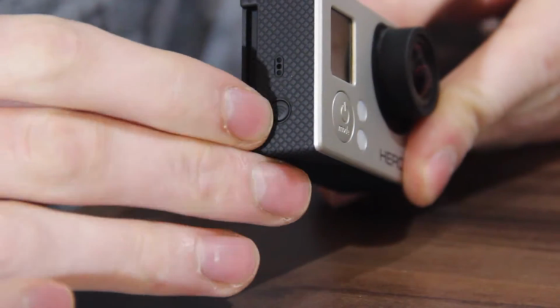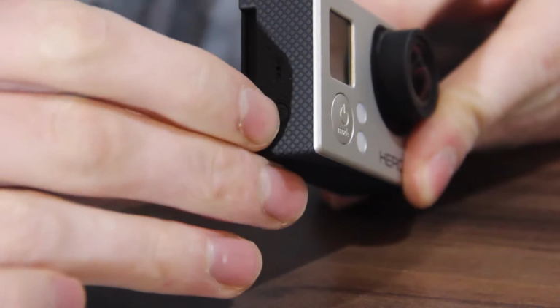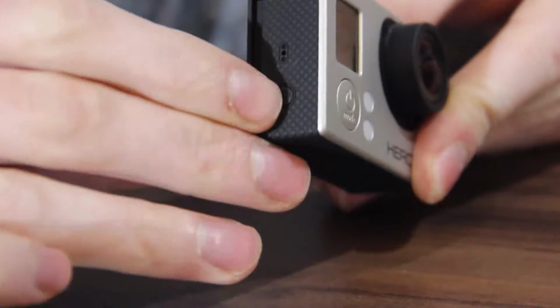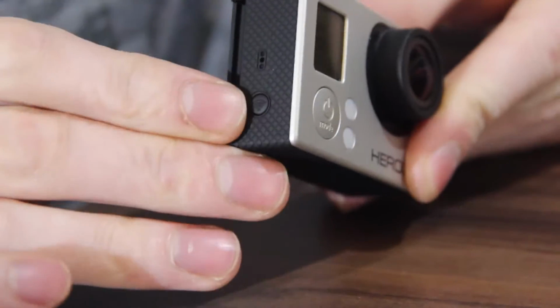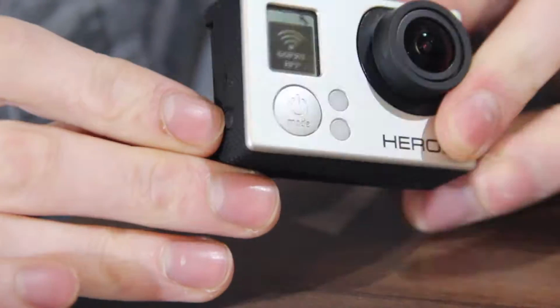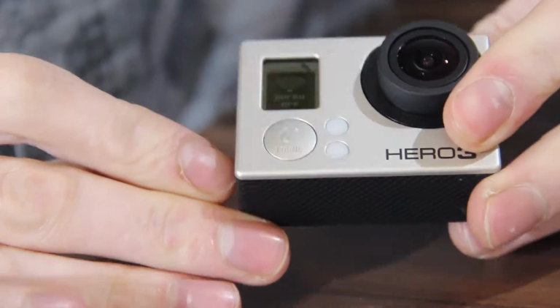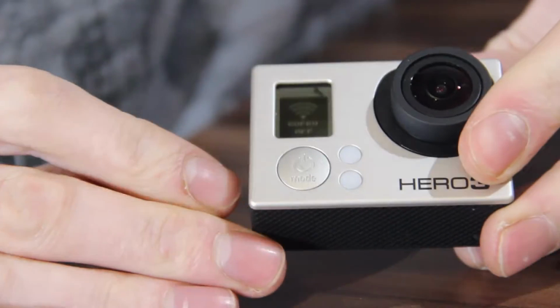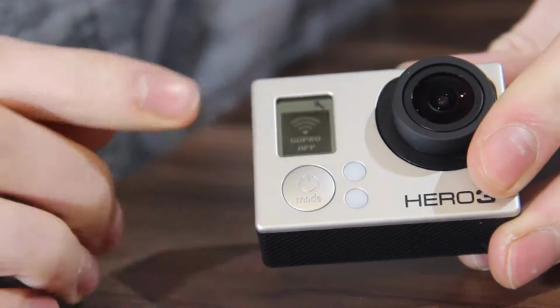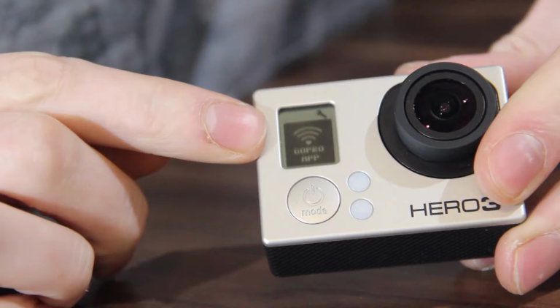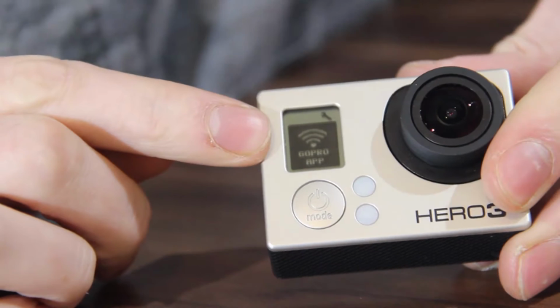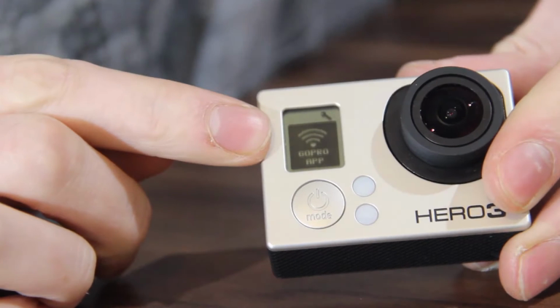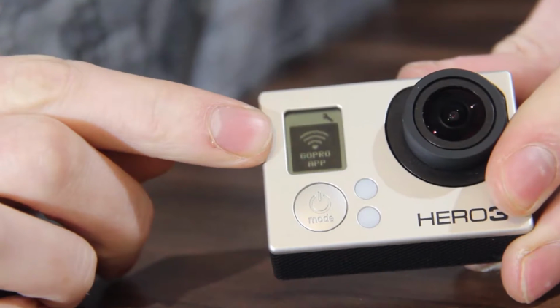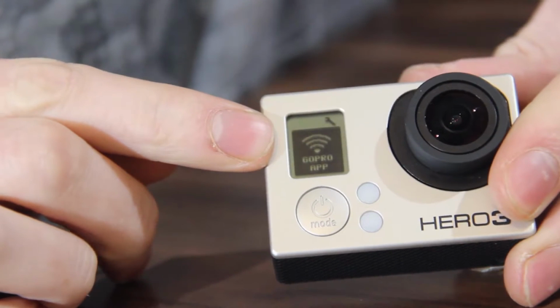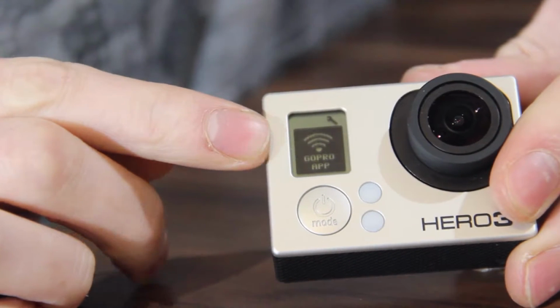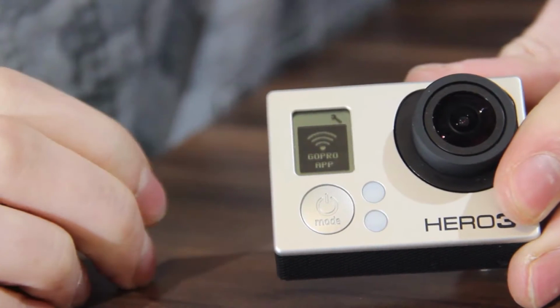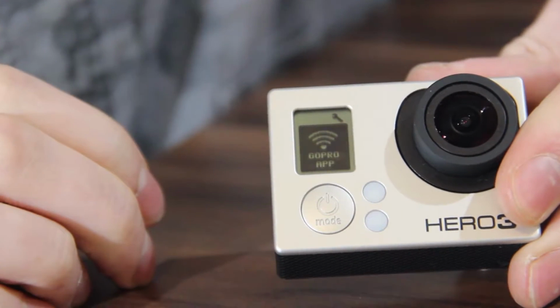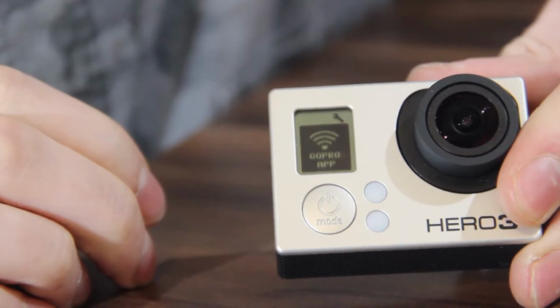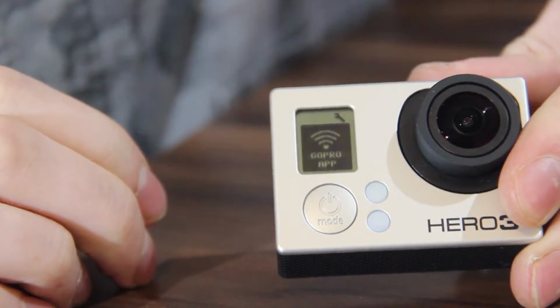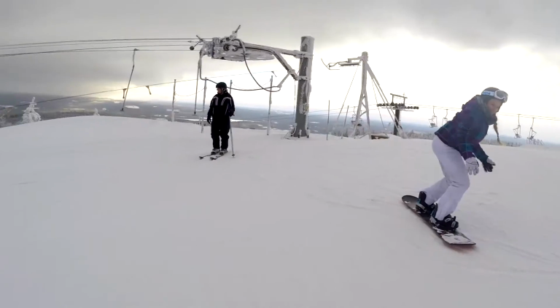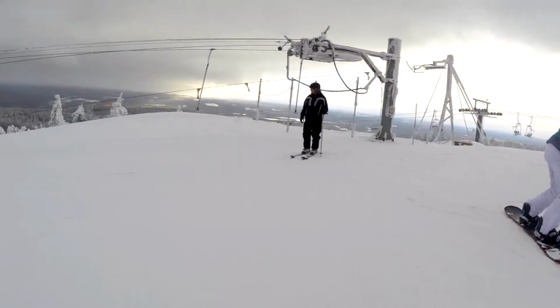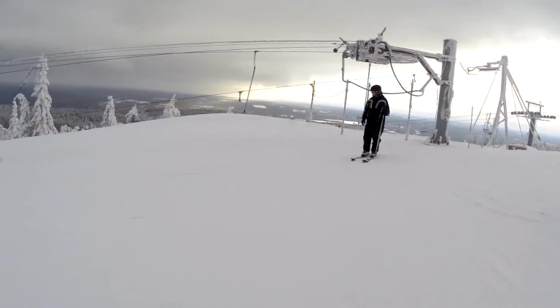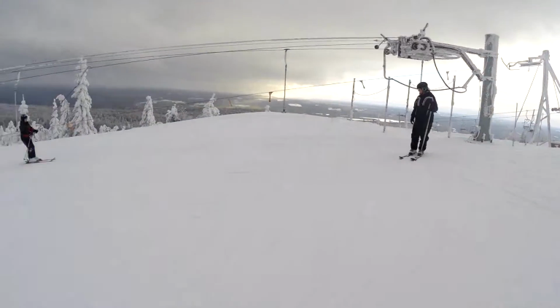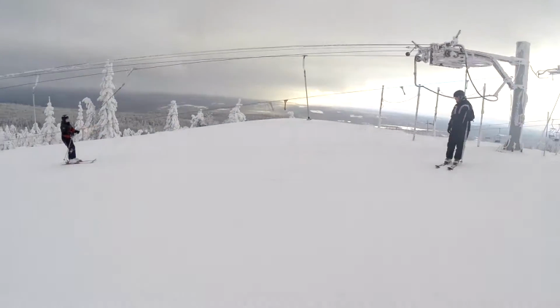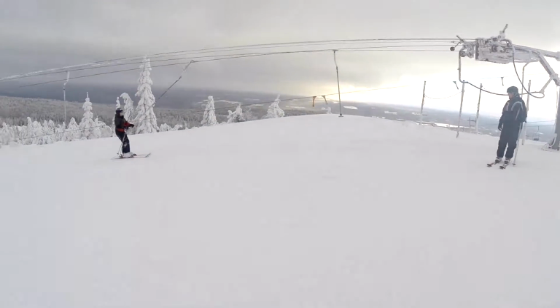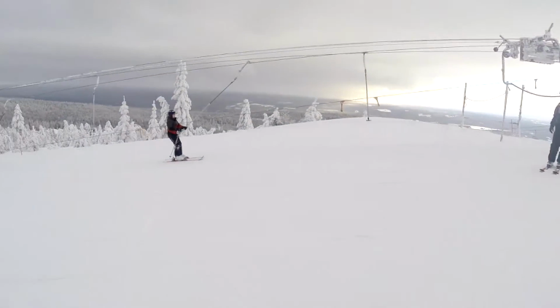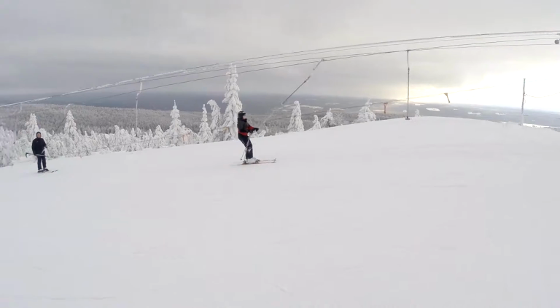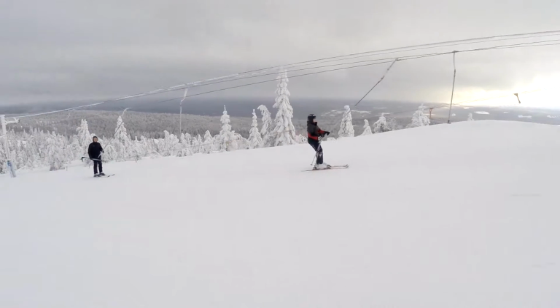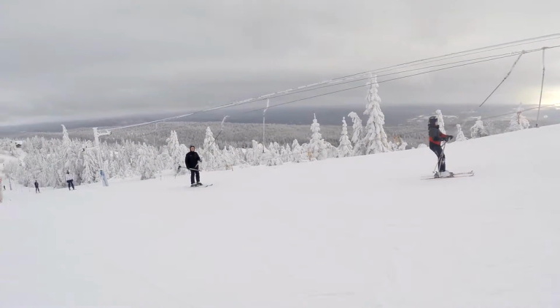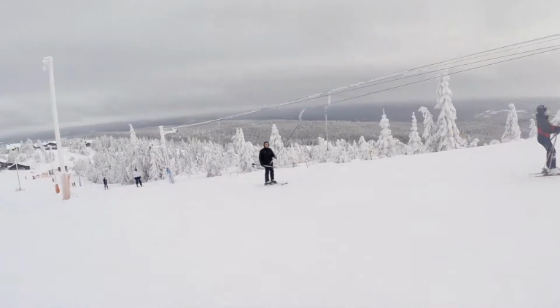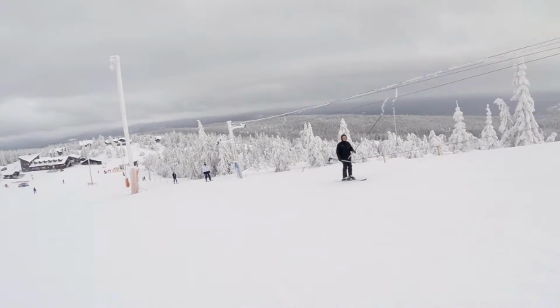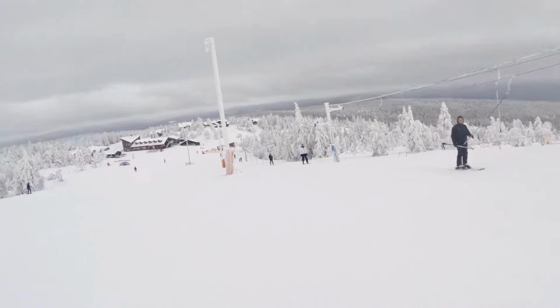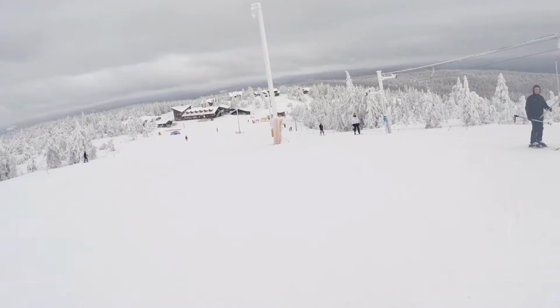It also has a wireless connection button on the side of the device, which allows you to connect to a phone, tablet or laptop, so a screen is usable to line up your shots better.